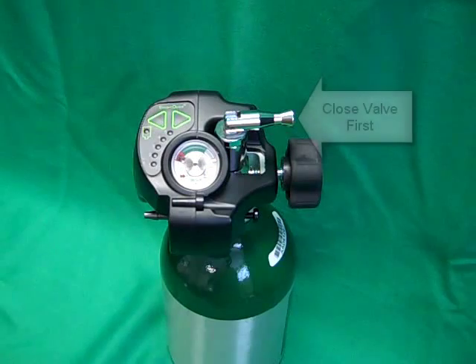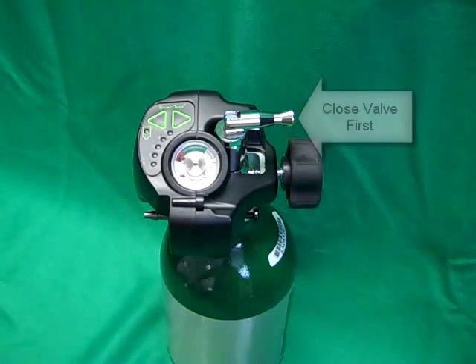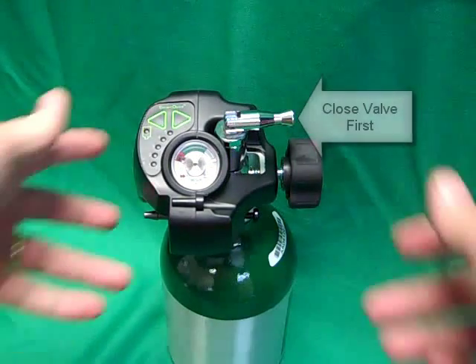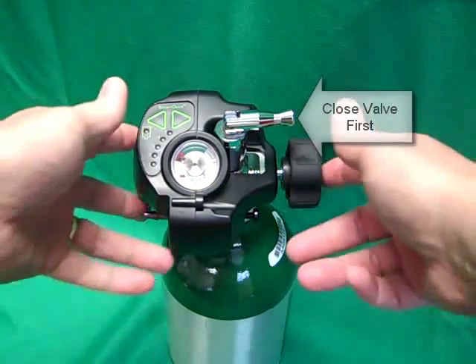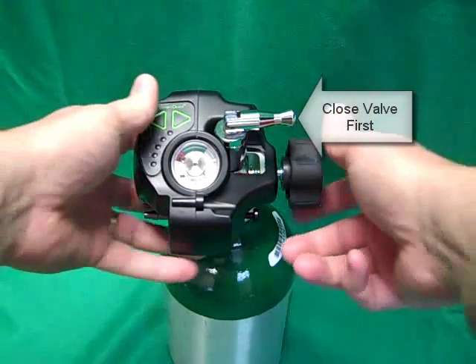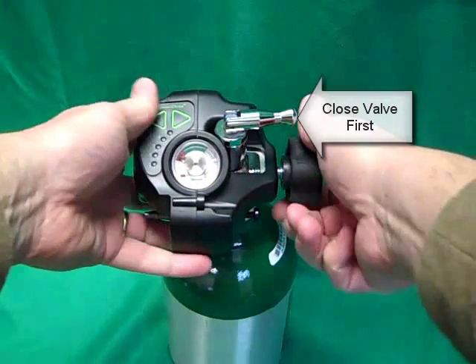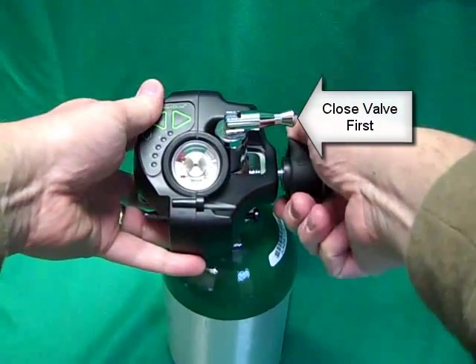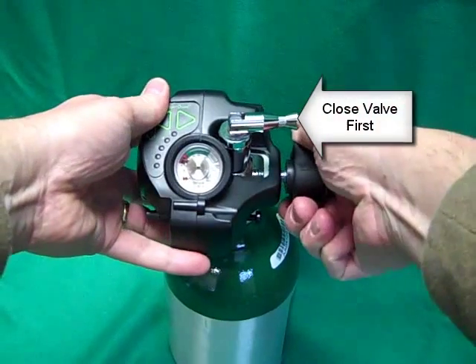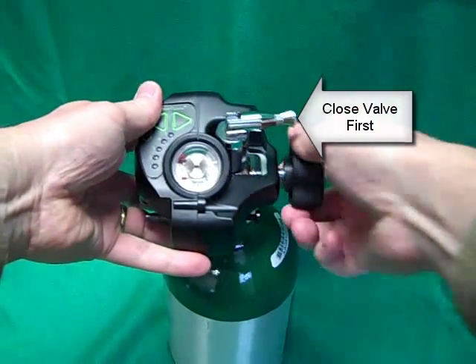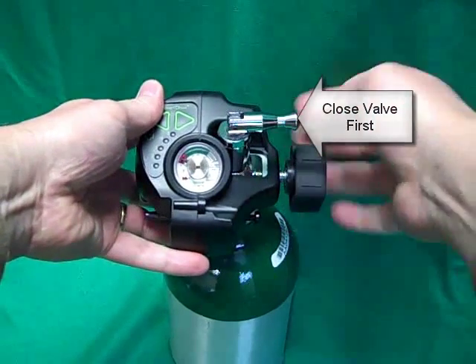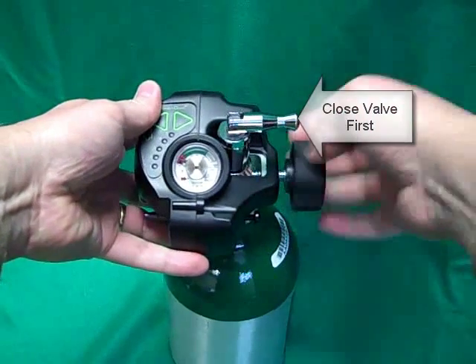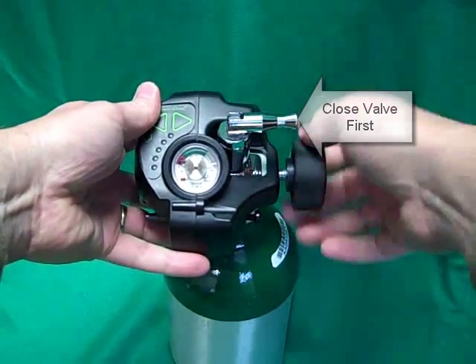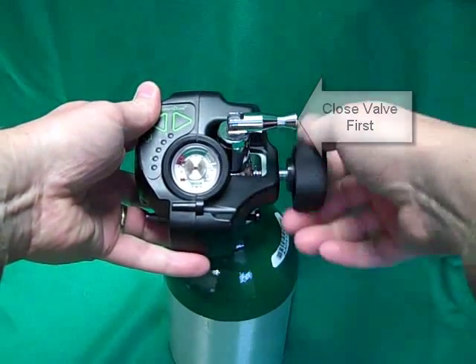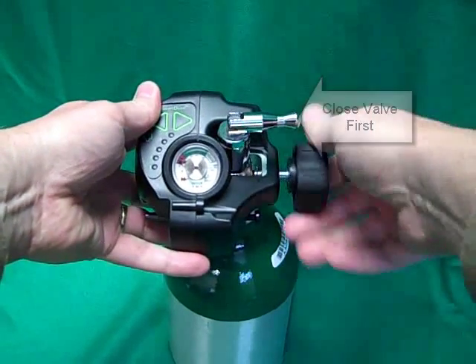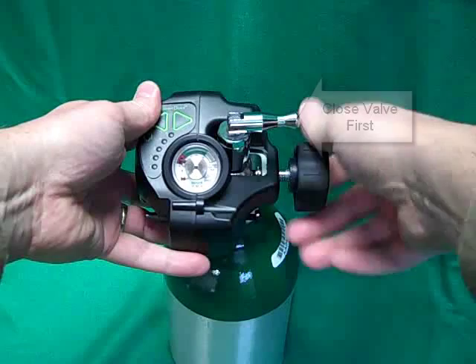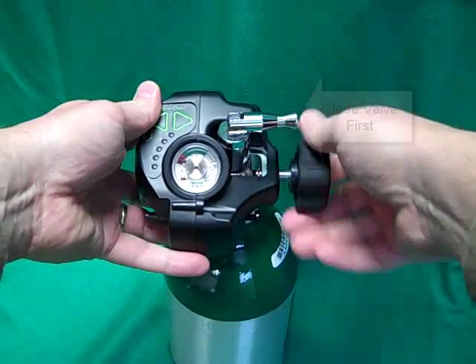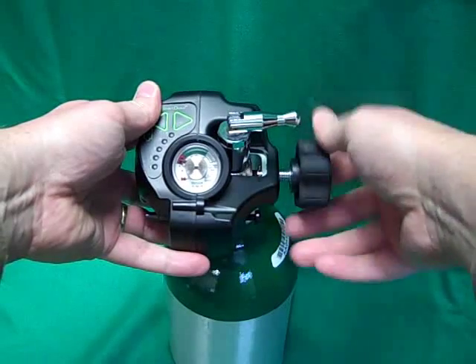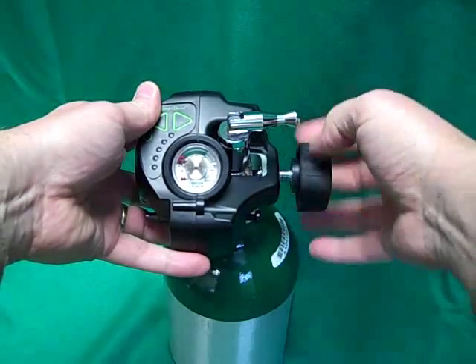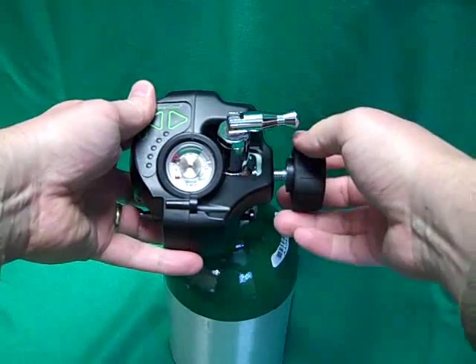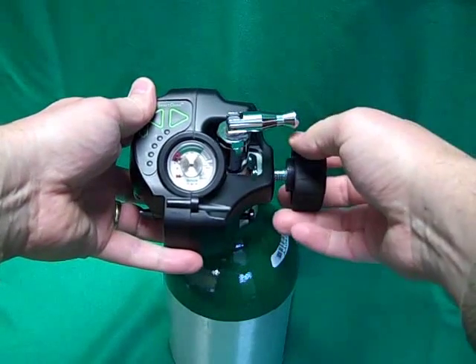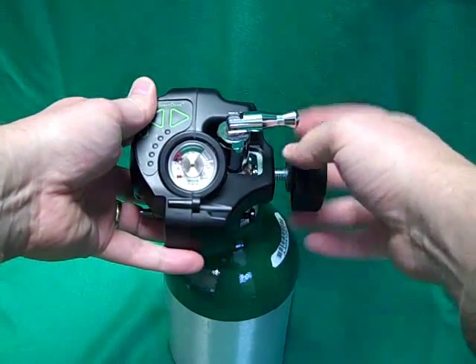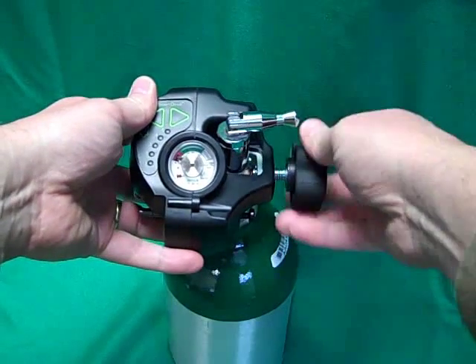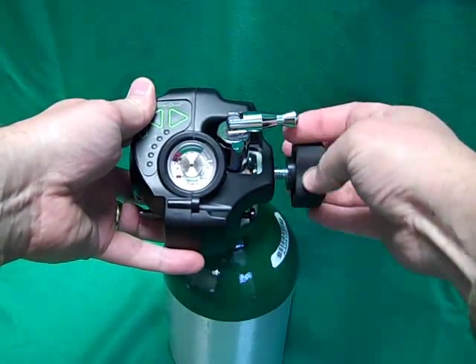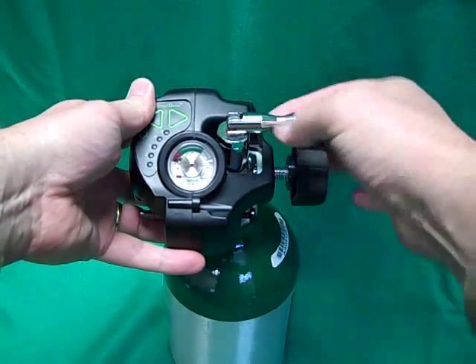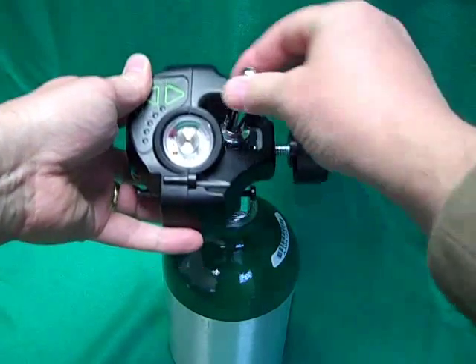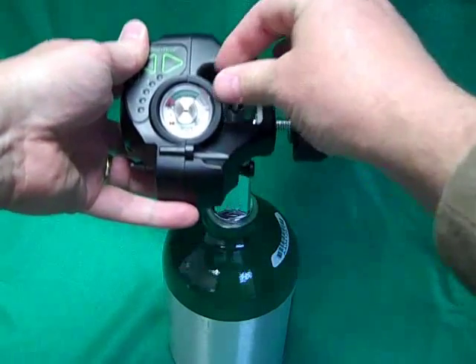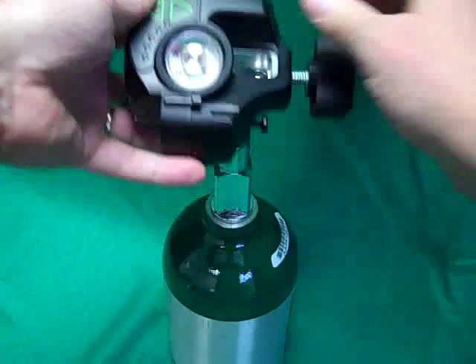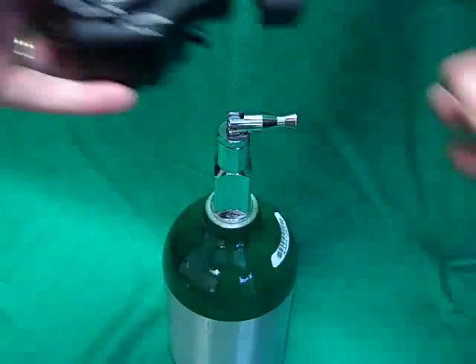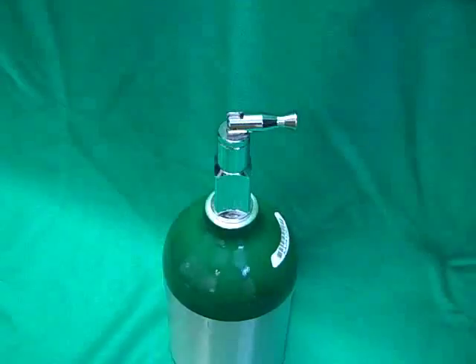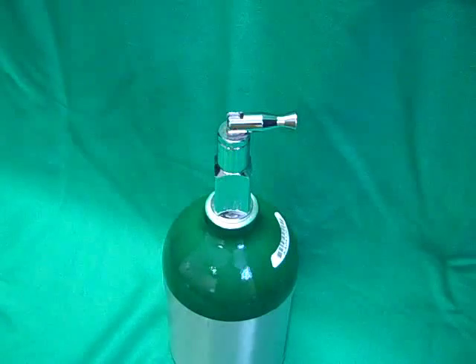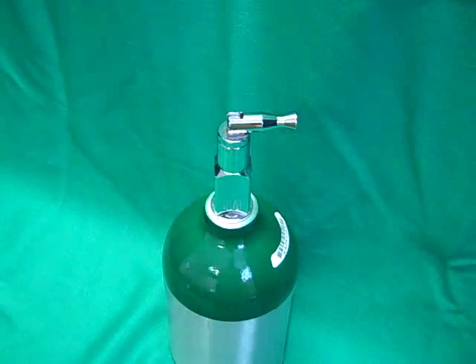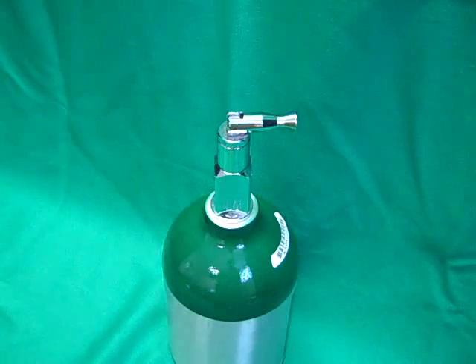To remove the unit, first close the valve on top of the oxygen cylinder. Loosen the knob fully and then apply side pressure to clear the indexing pins and lift the unit off the cylinder.